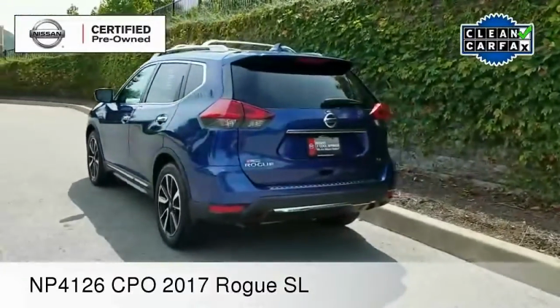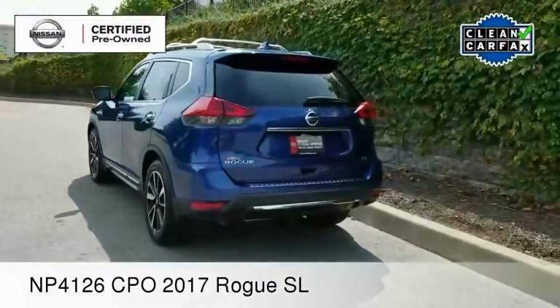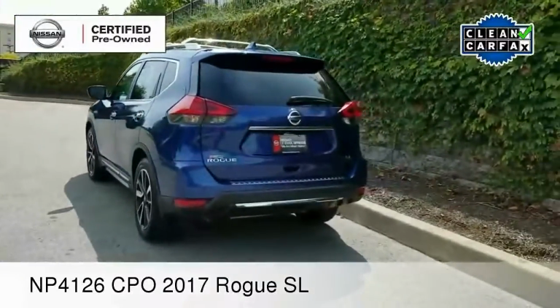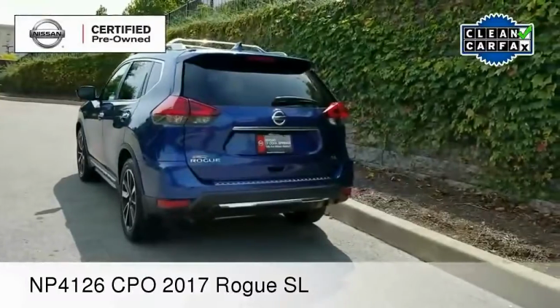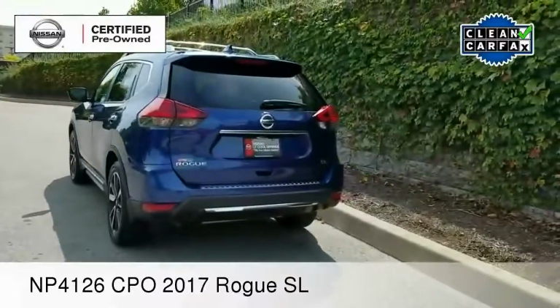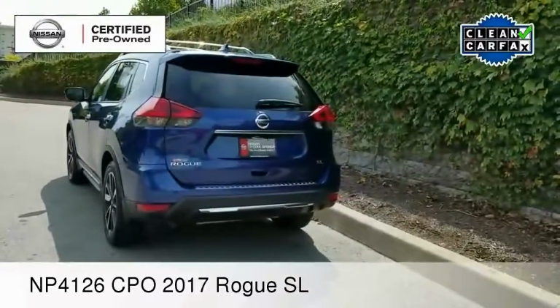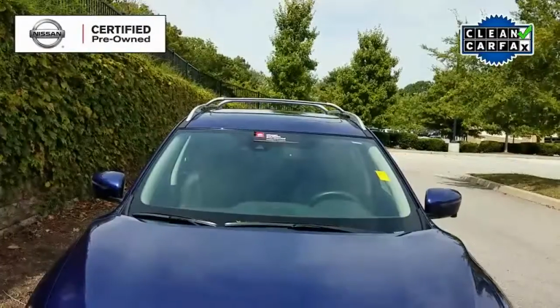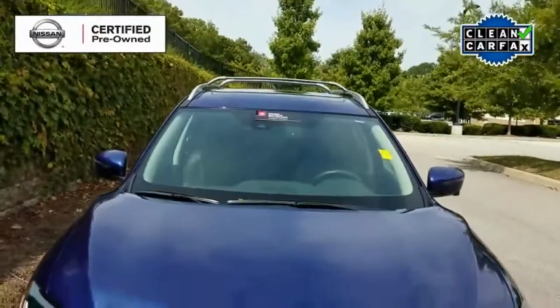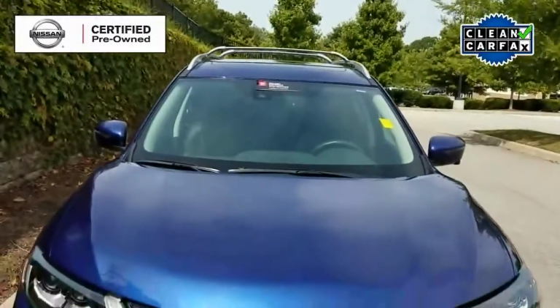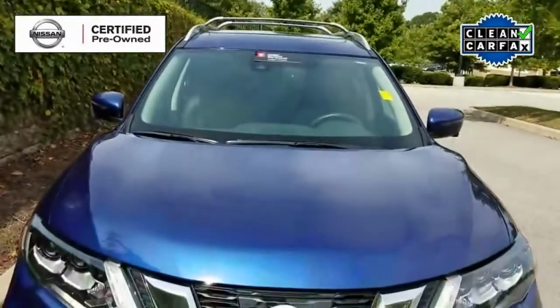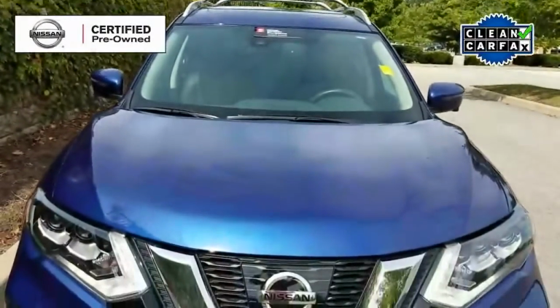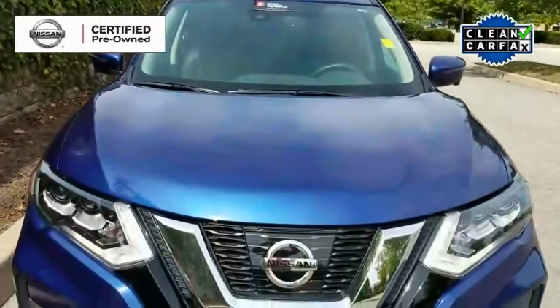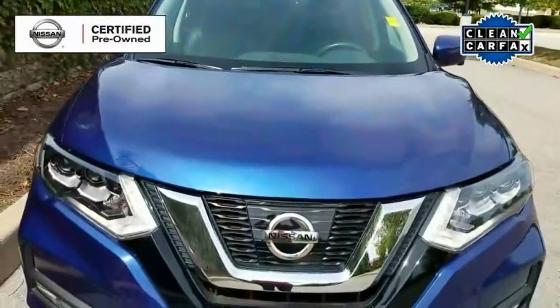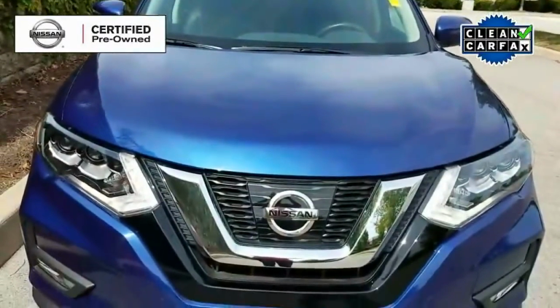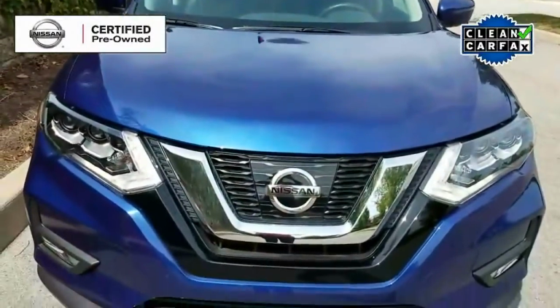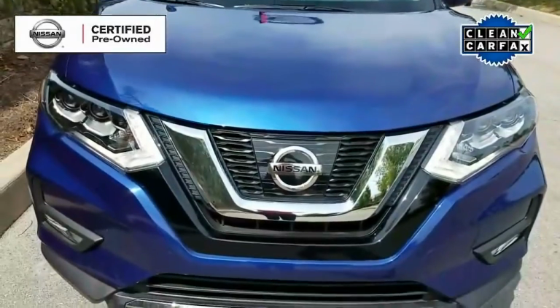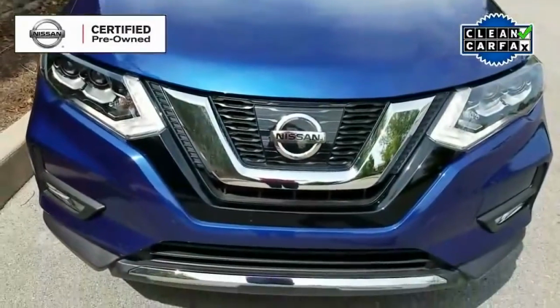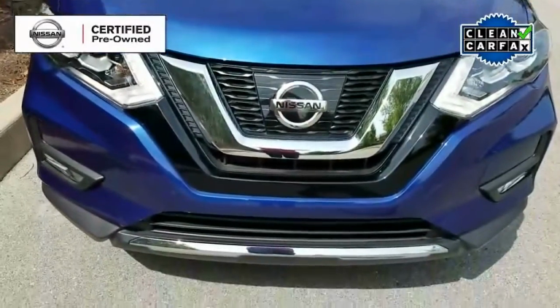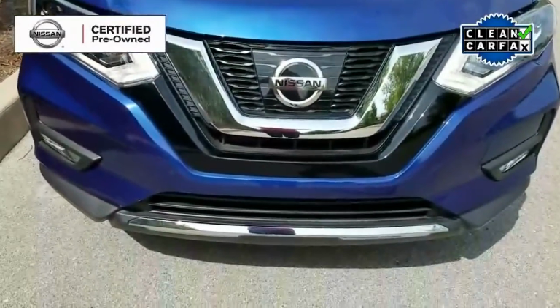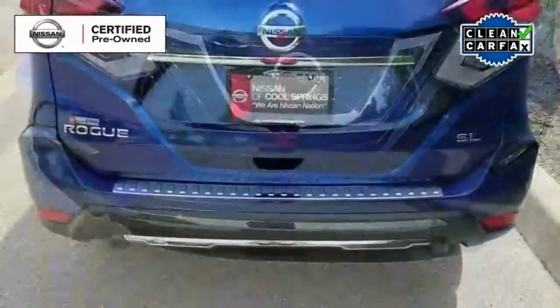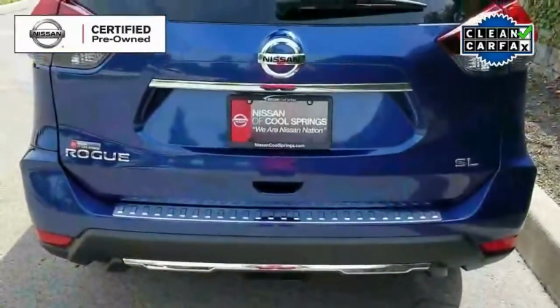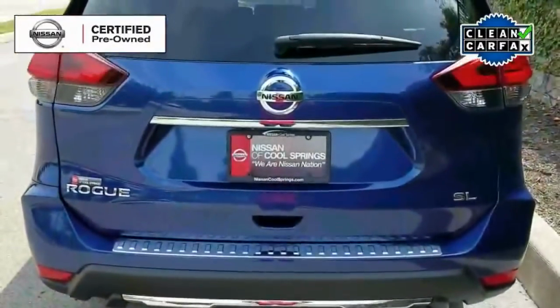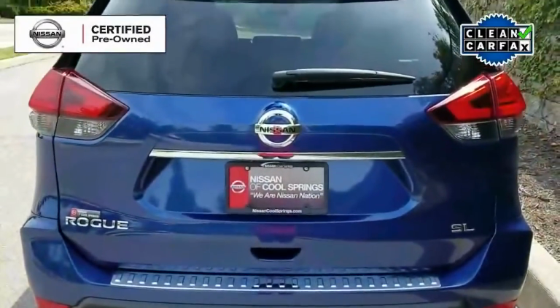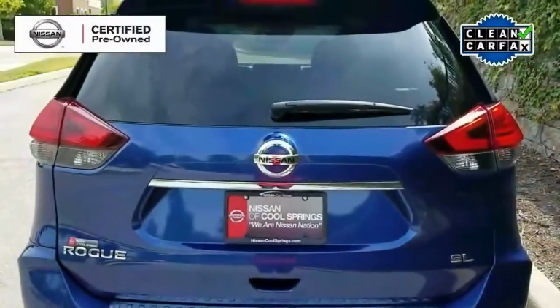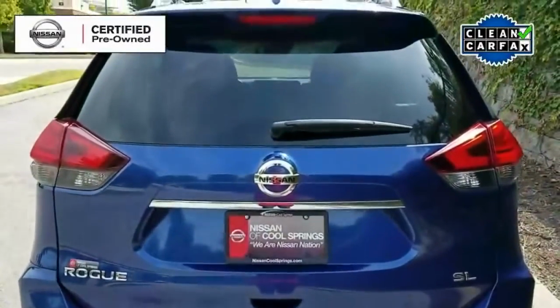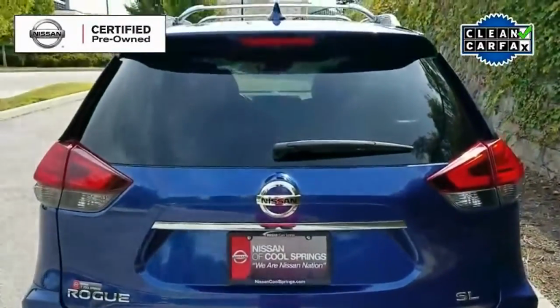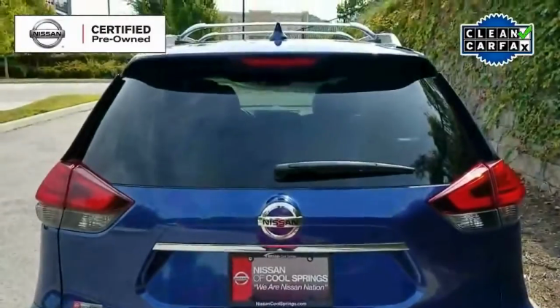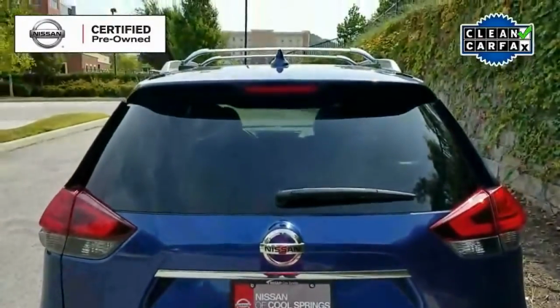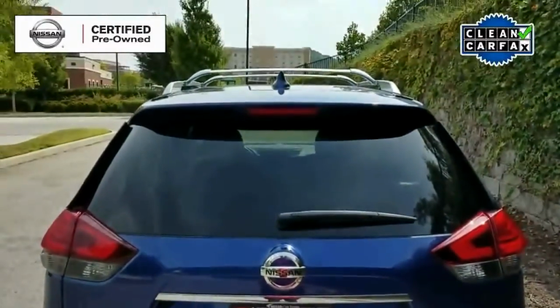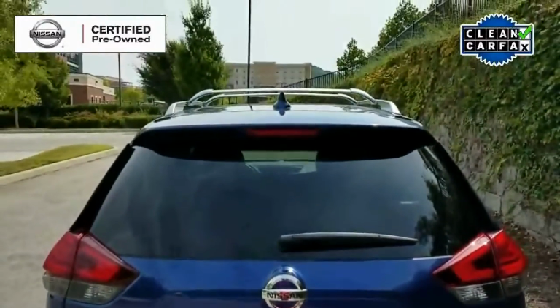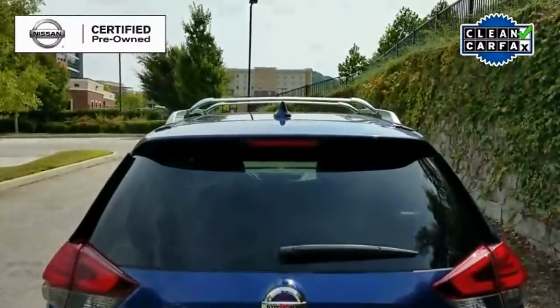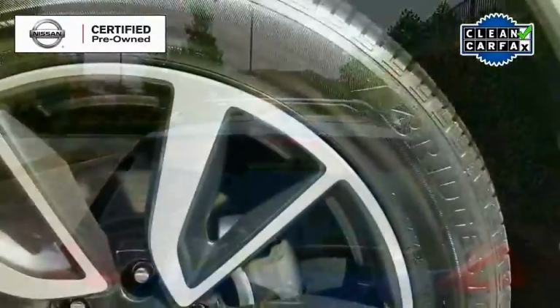Today we are looking at a magnificent Nissan certified pre-owned 2017 Rogue SL. This is an absolutely stunning vehicle. It is in like-new condition. It is a local trade with a clean Carfax.